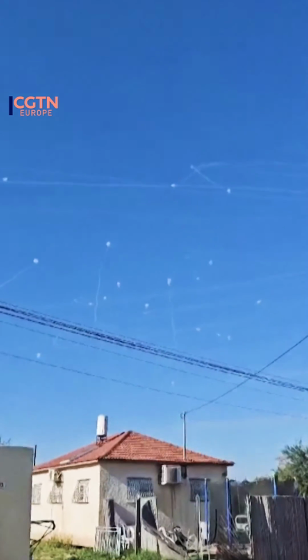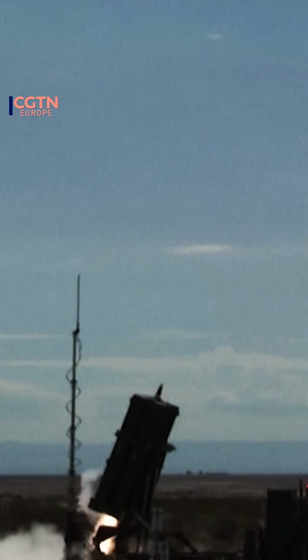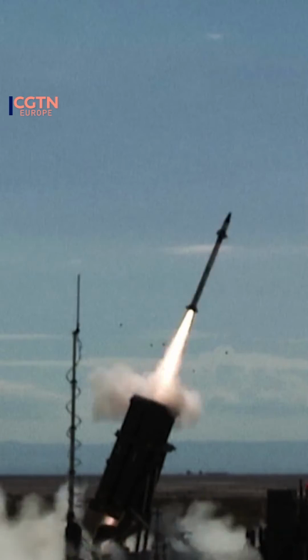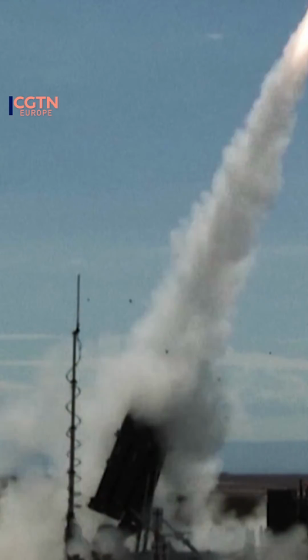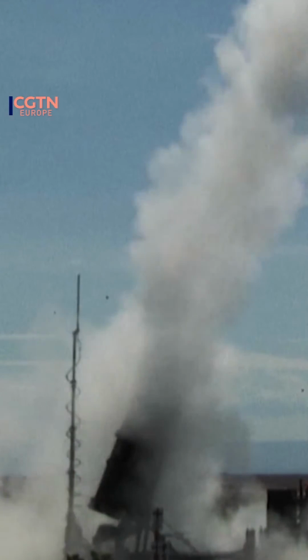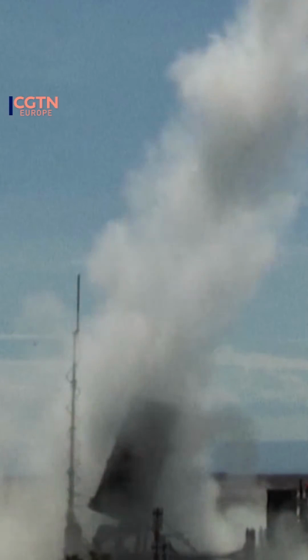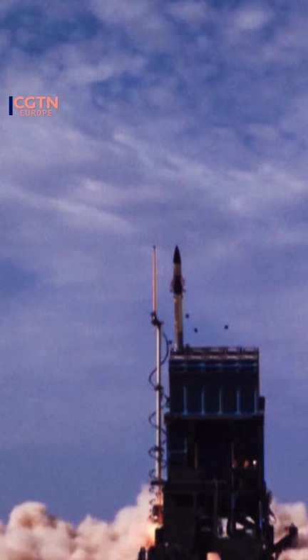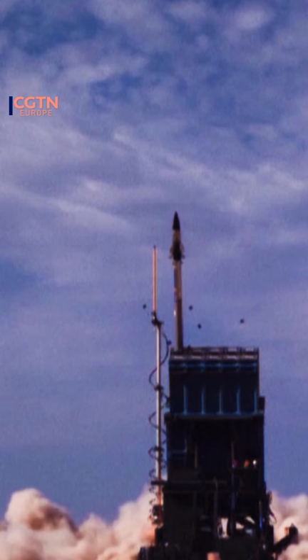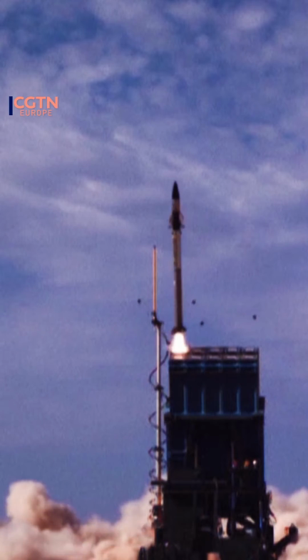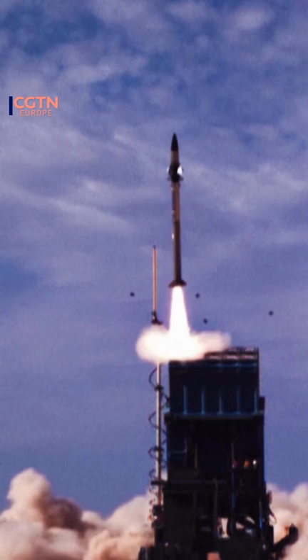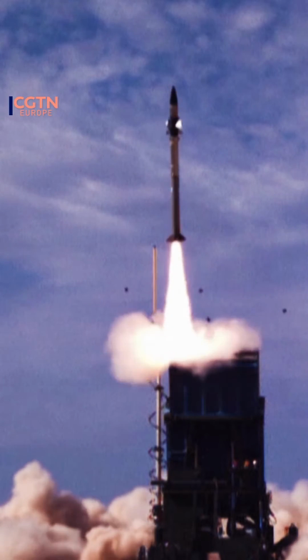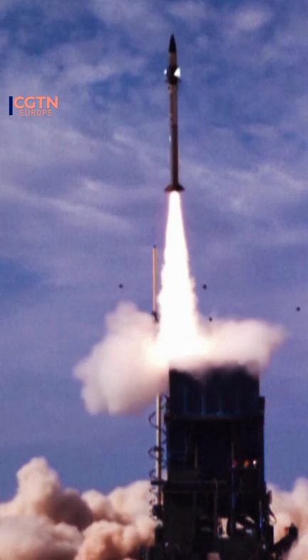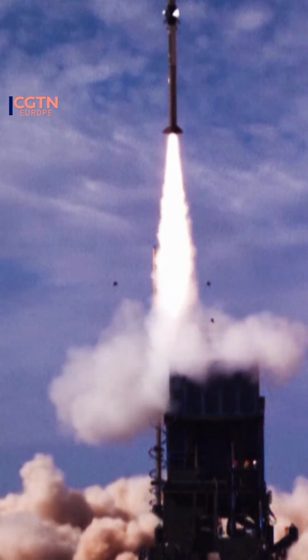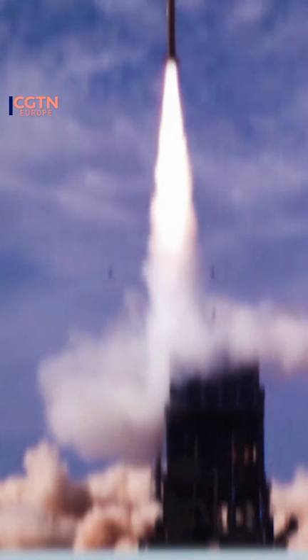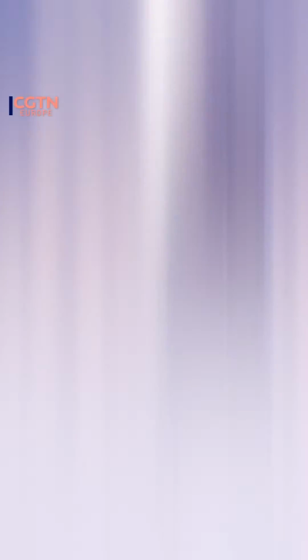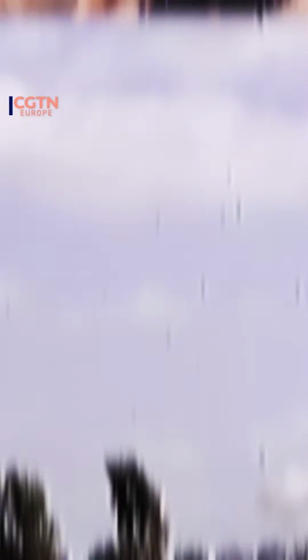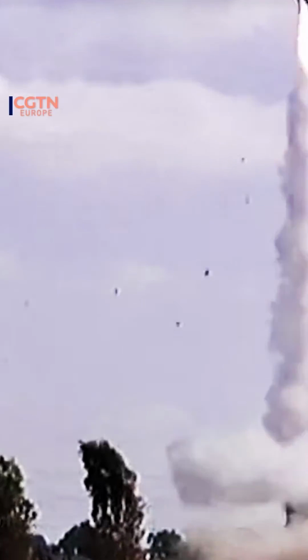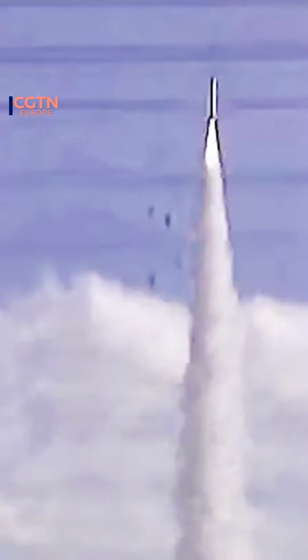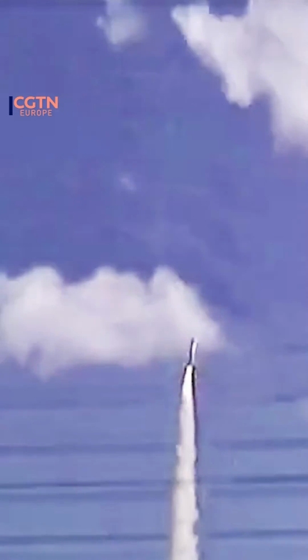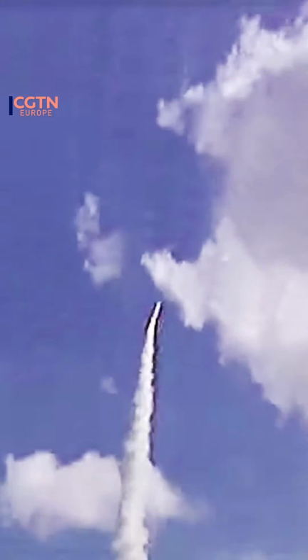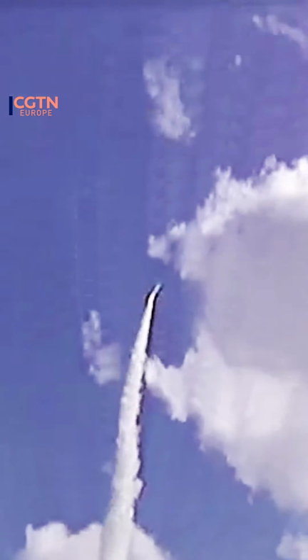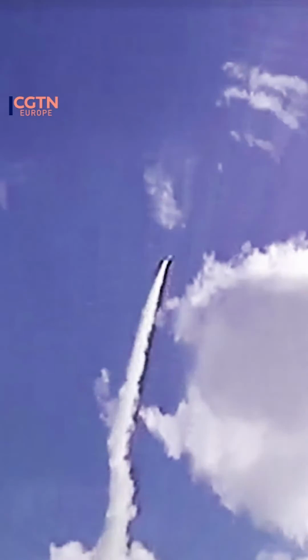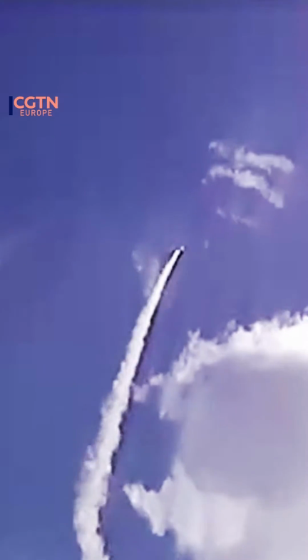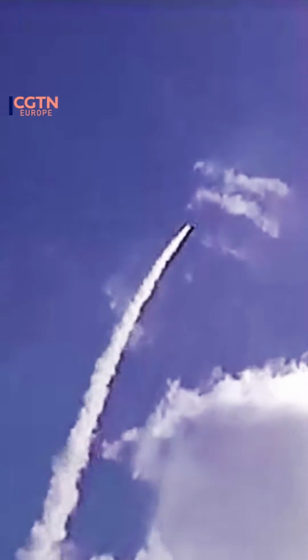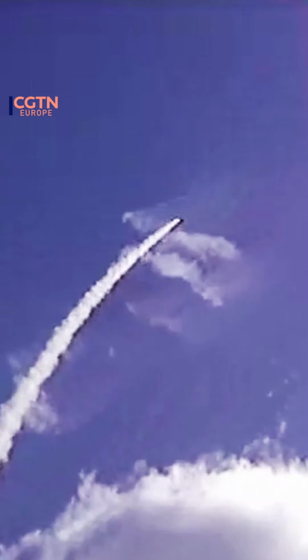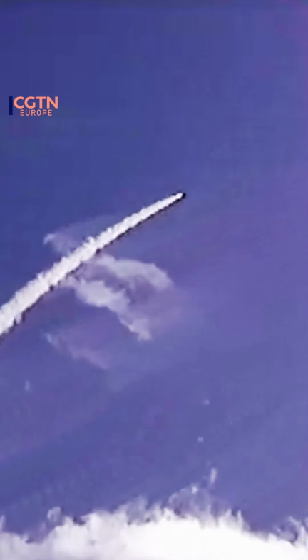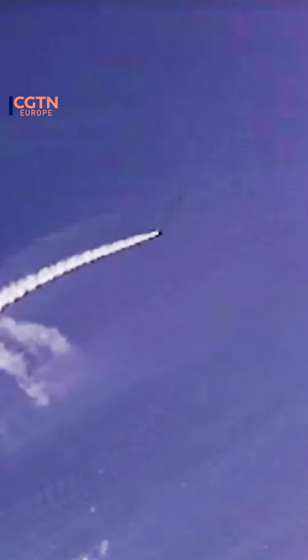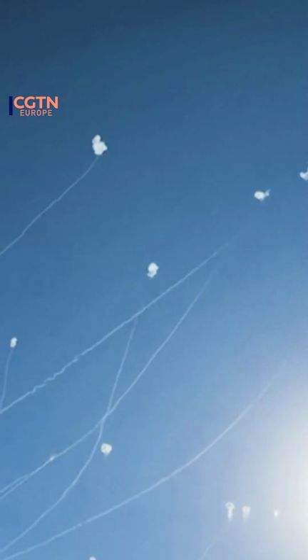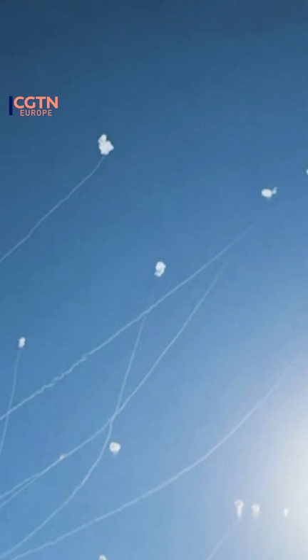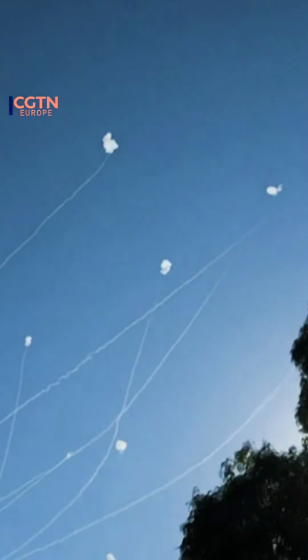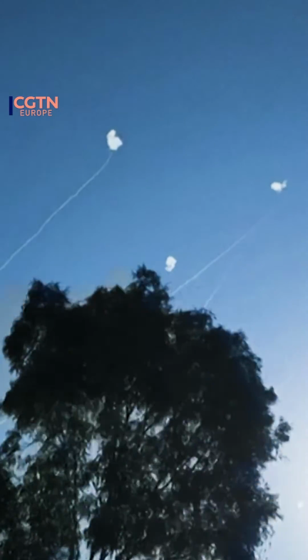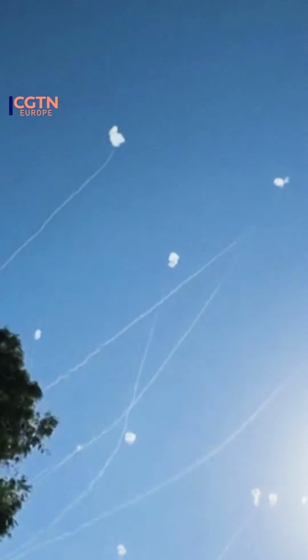The system detects incoming rockets and intercepts them. Initially developed in 2006, triggered by thousands of rockets launched by Hezbollah into Israel, which caused substantial damage and casualties.